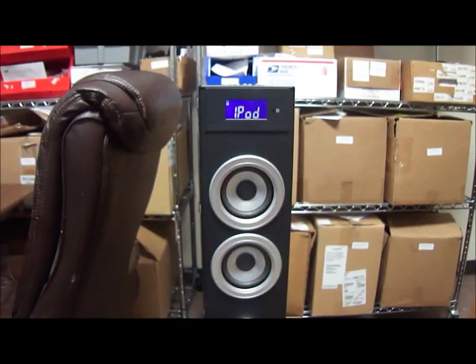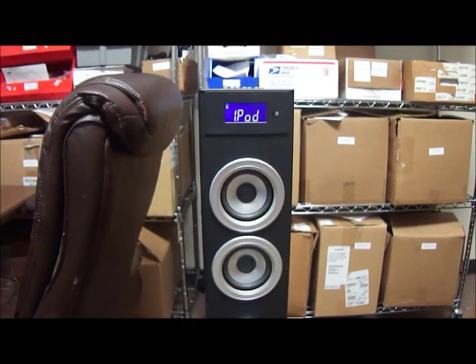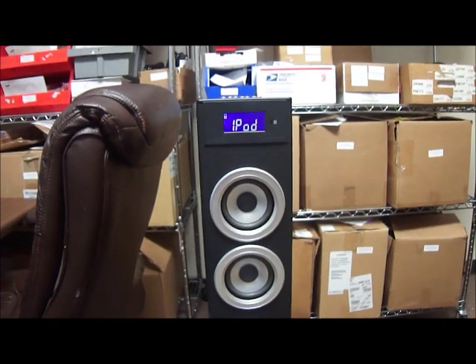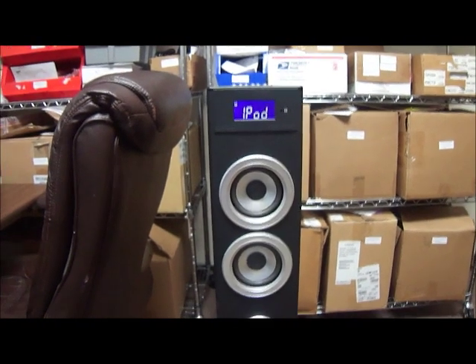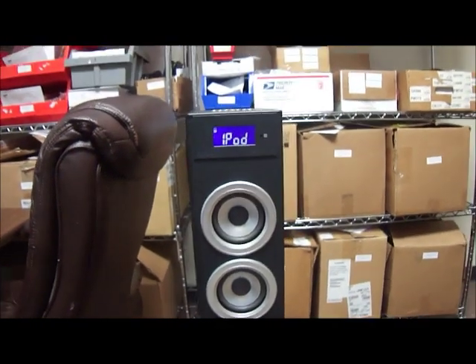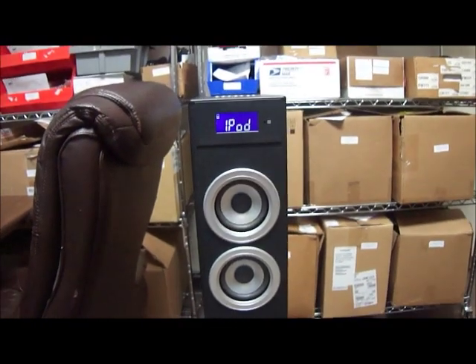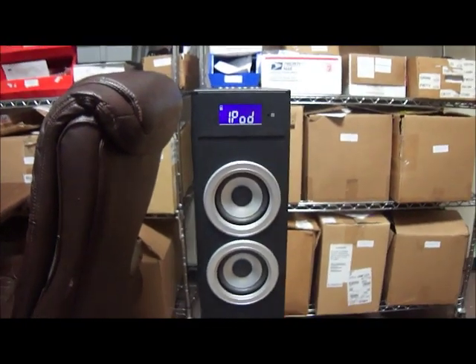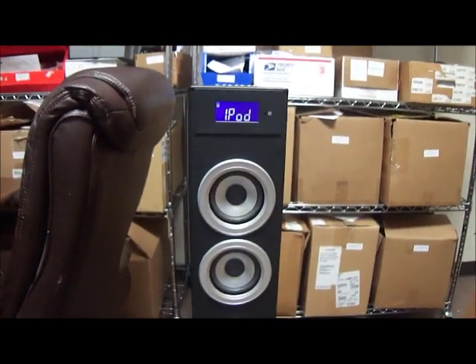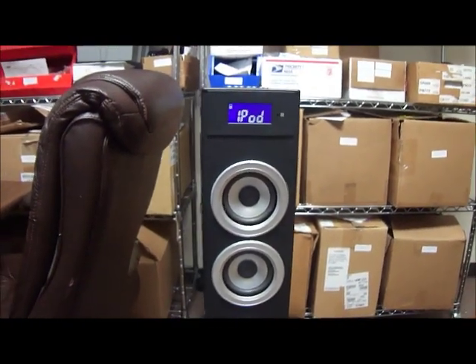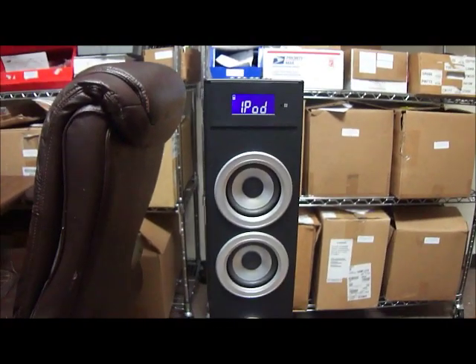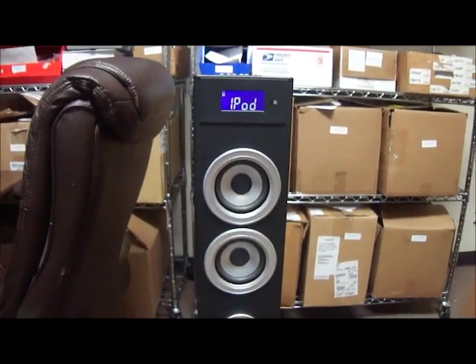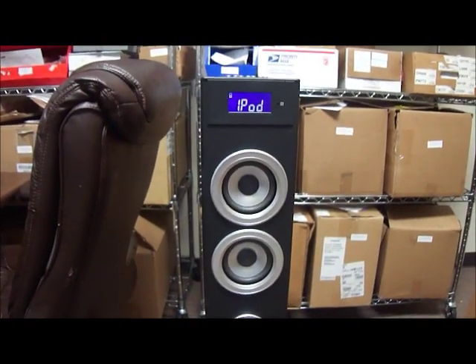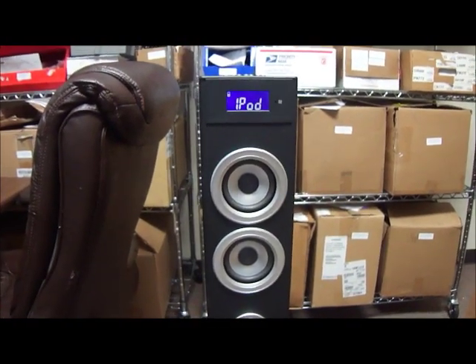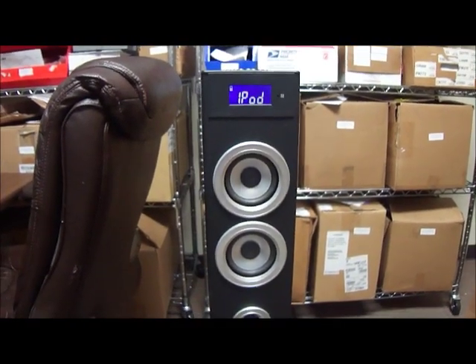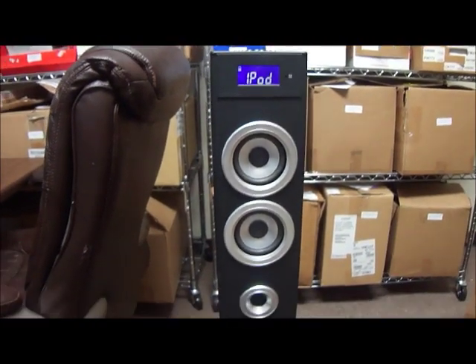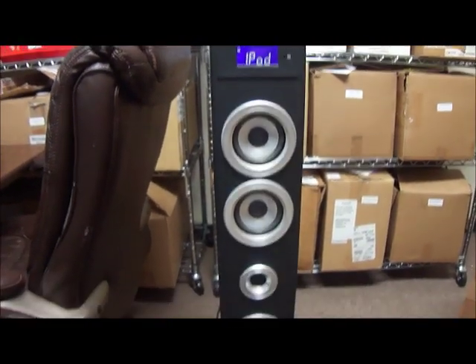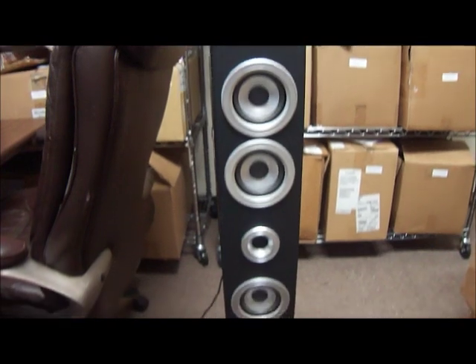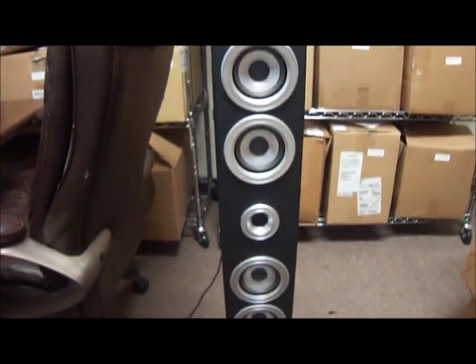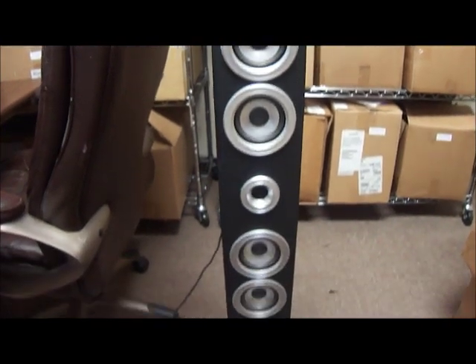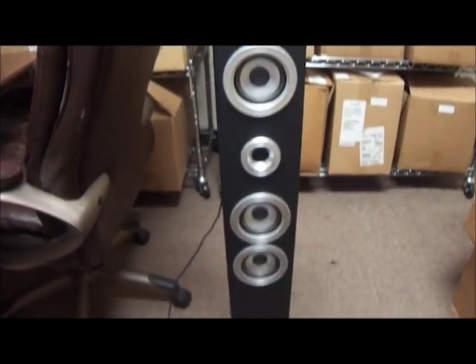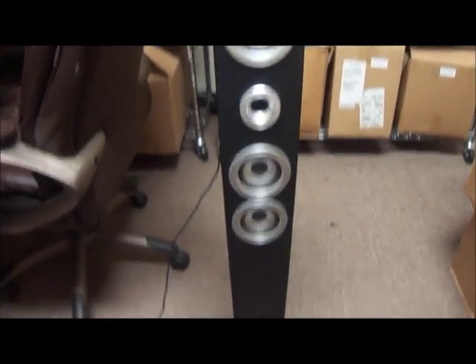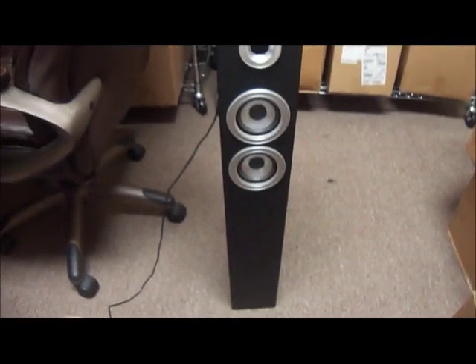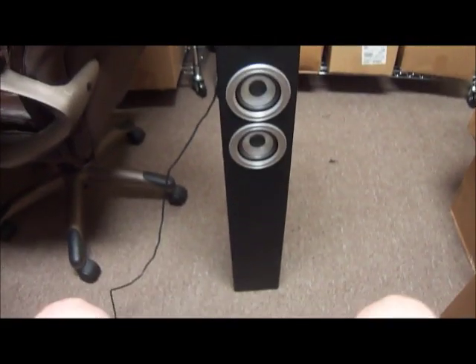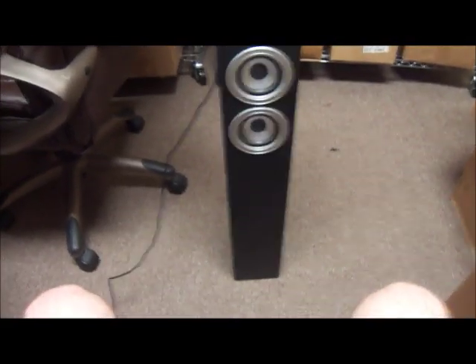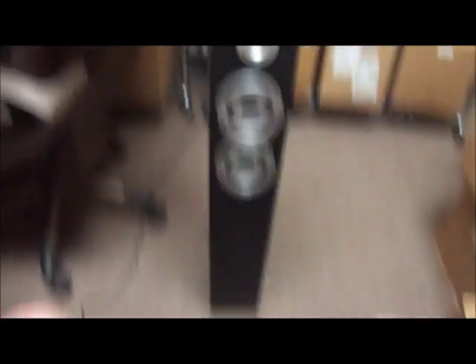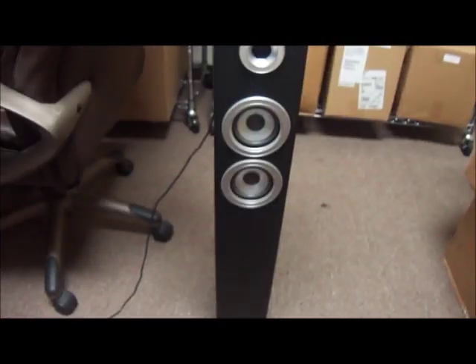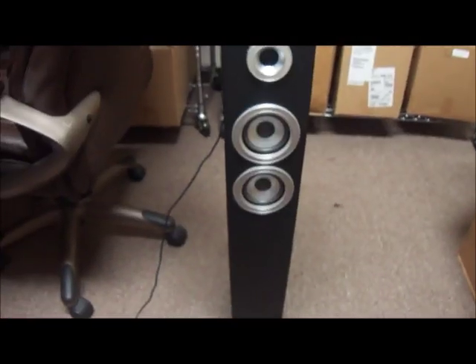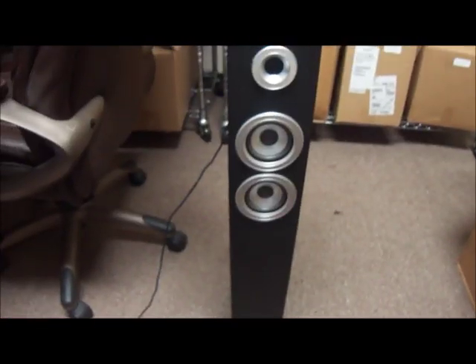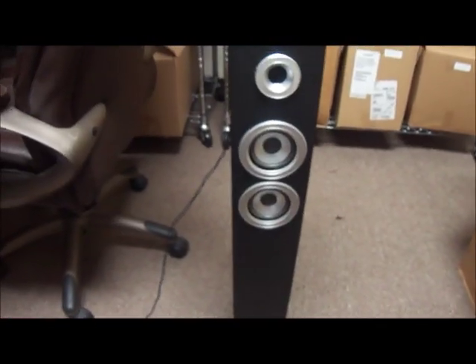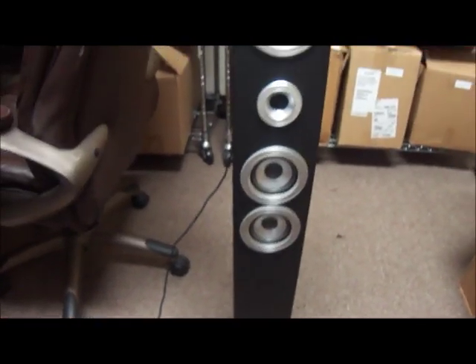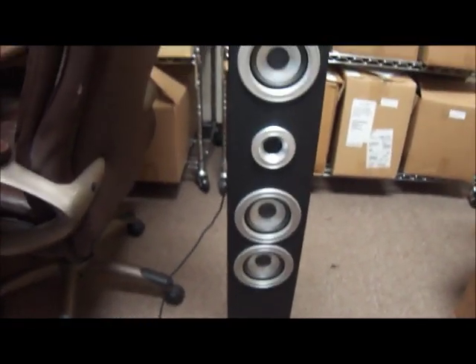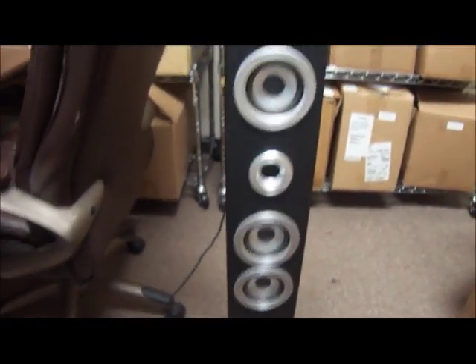Hello, welcome to Austin Cybershop. Today I'm going to bring you a demonstration of one of our new eBay listings, the Proximus iPod slash iPhone speaker tower. I'll give you a demonstration.